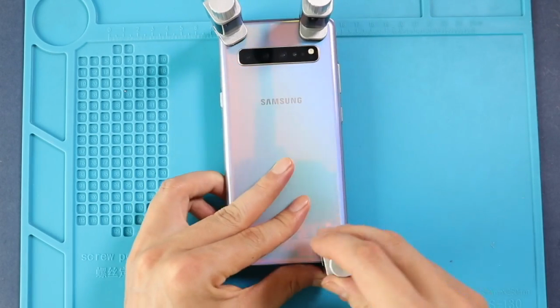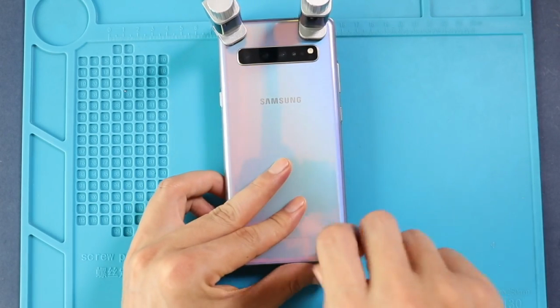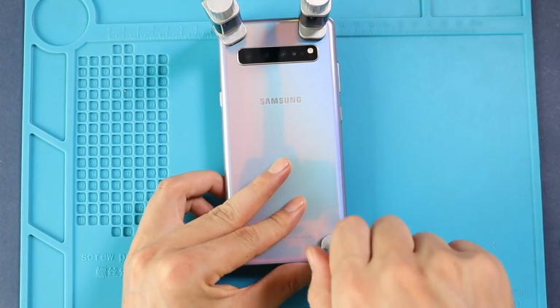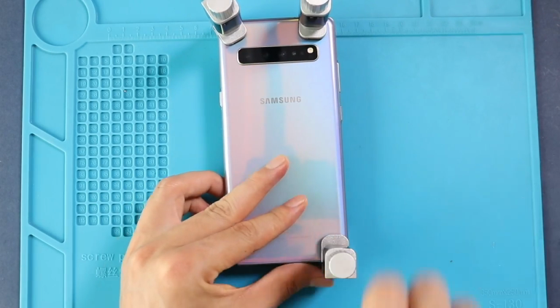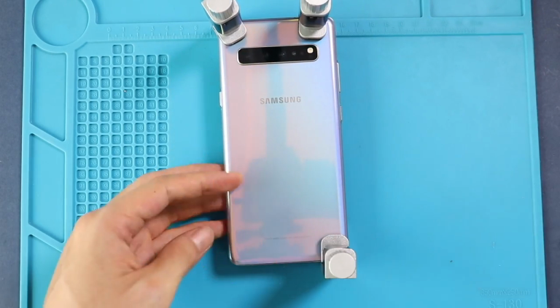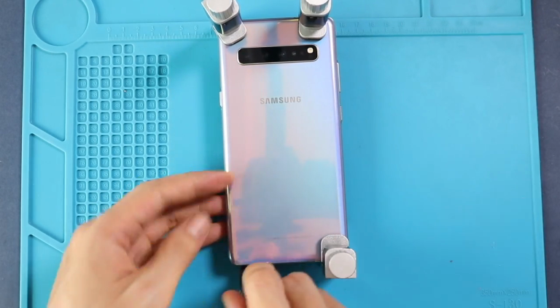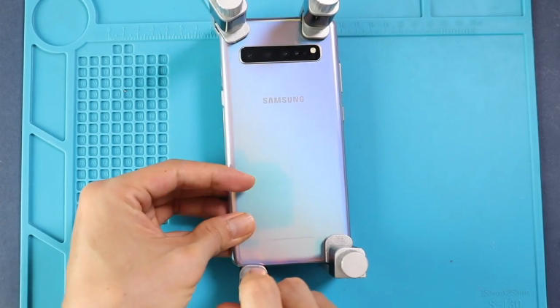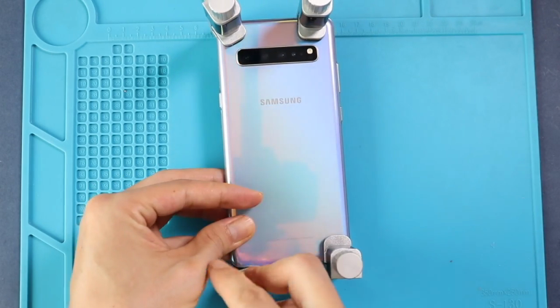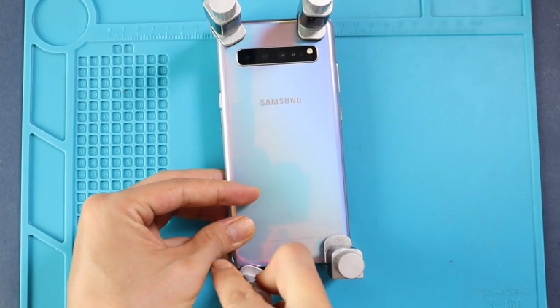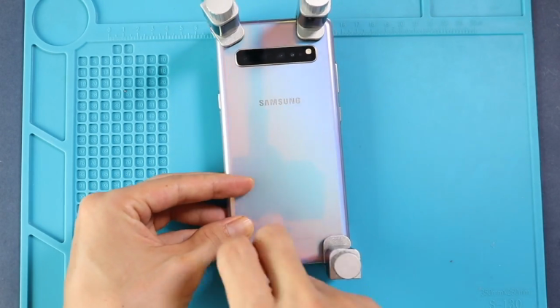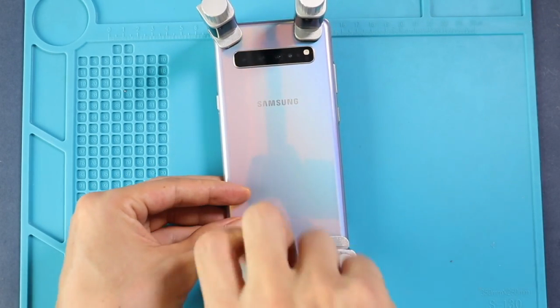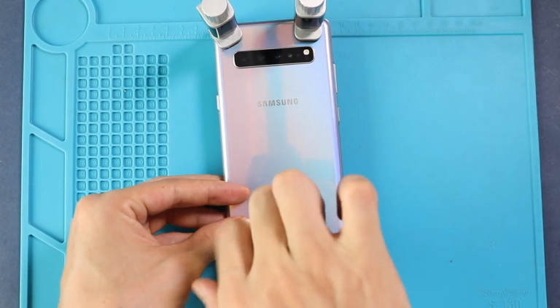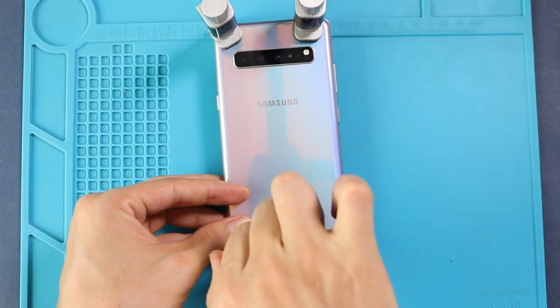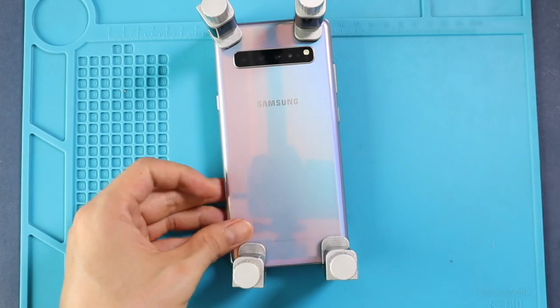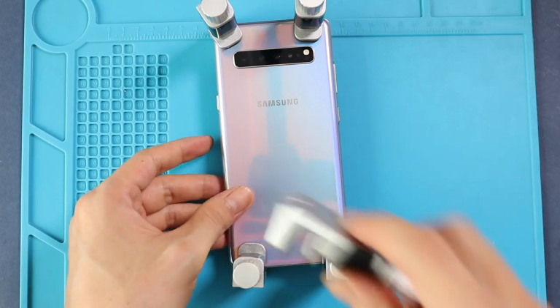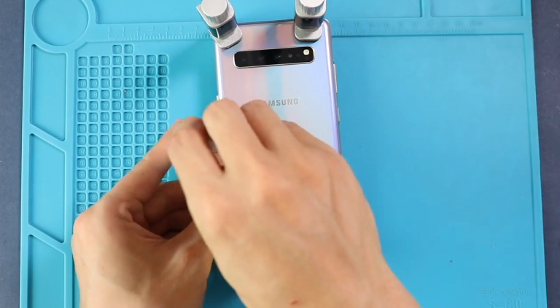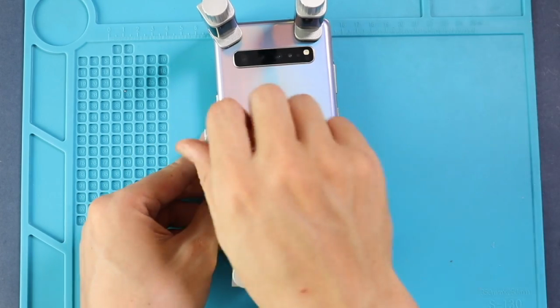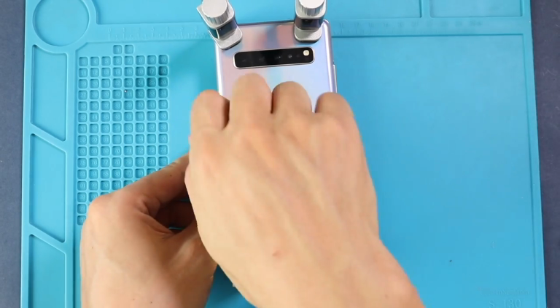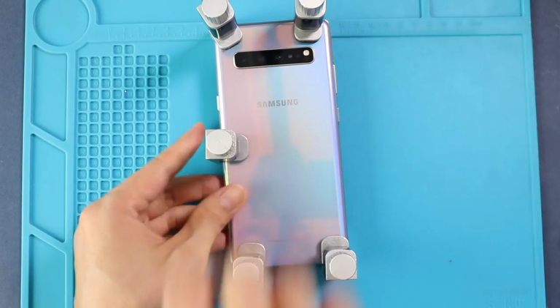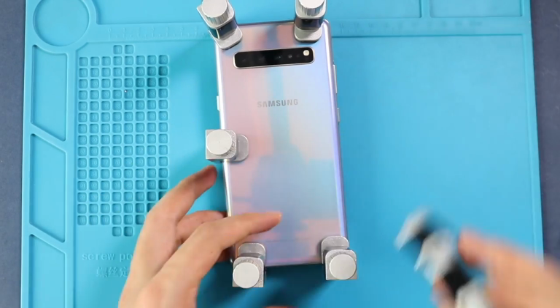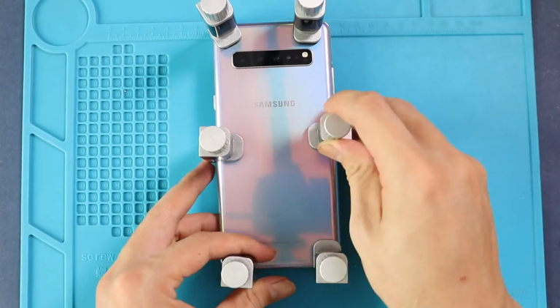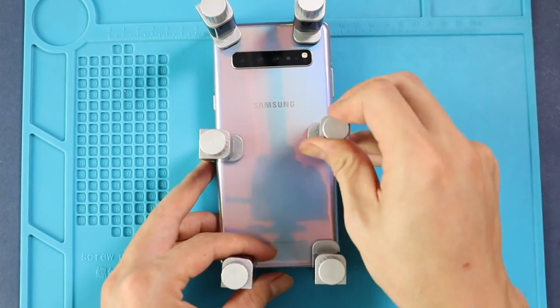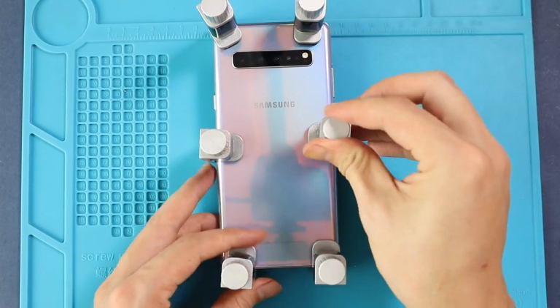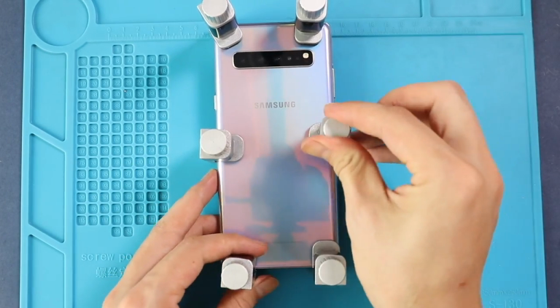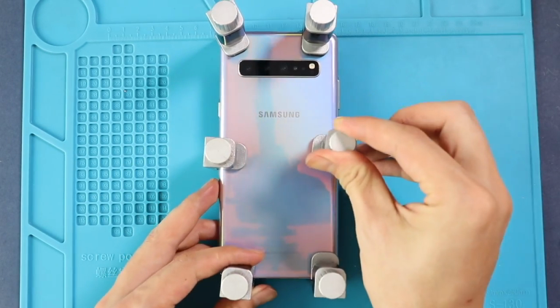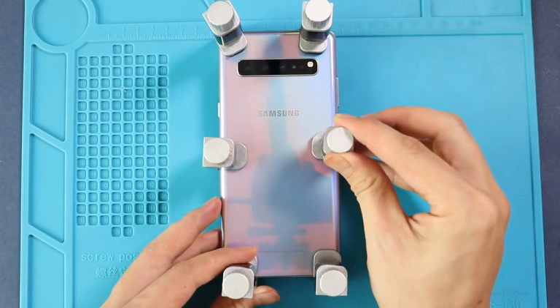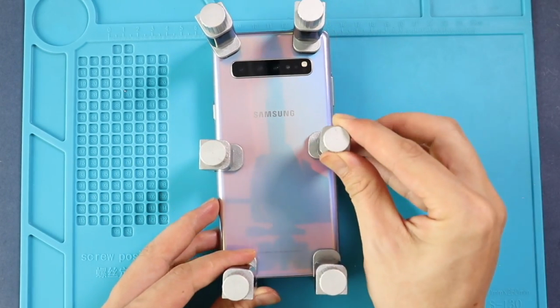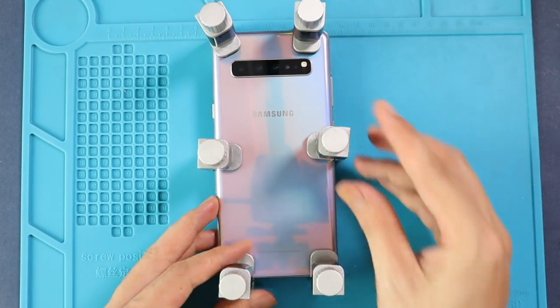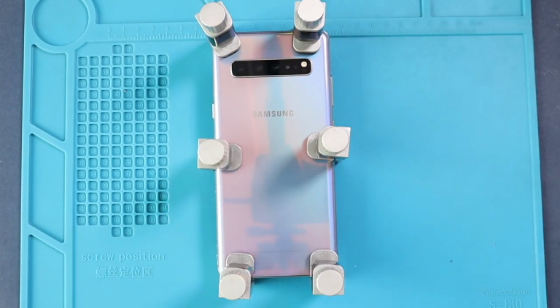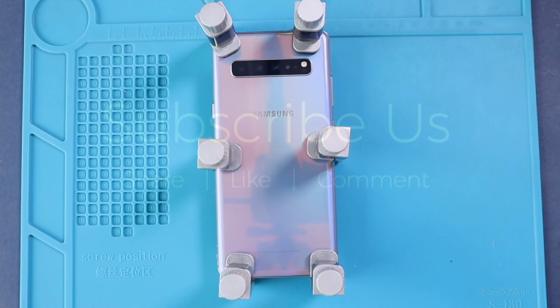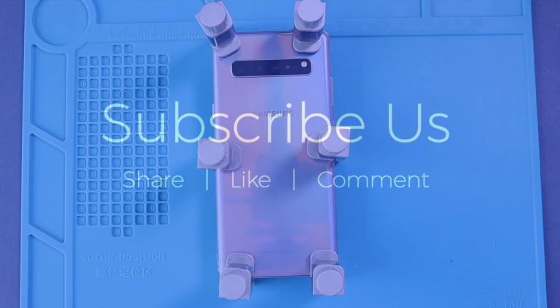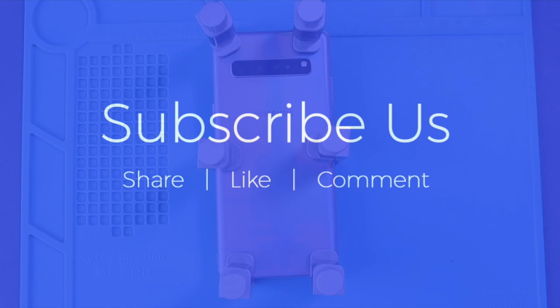Hope you have enjoyed the replacement guide on Samsung Galaxy S10 5G mobile phone. Let us know if you have any questions. Please like, share and comment on our videos, and hit the subscribe button for more videos.